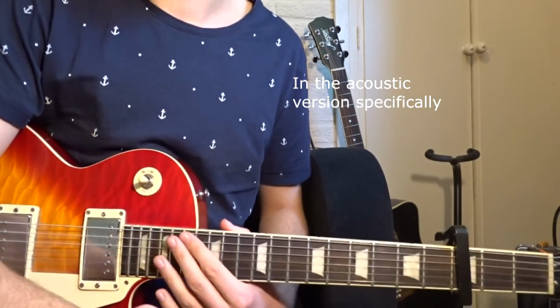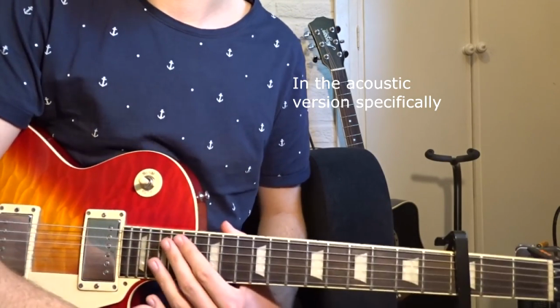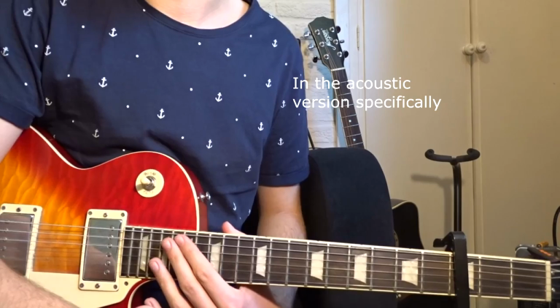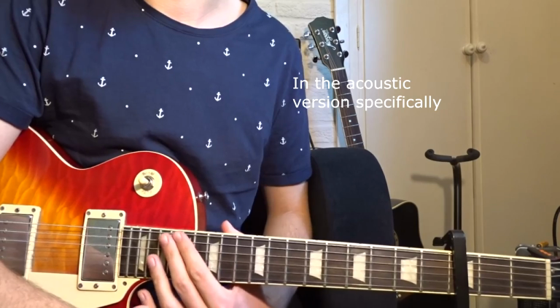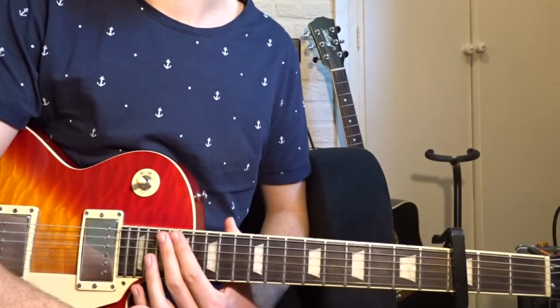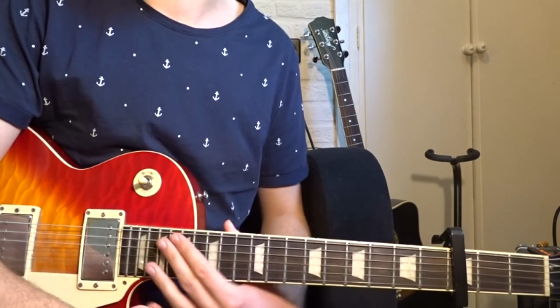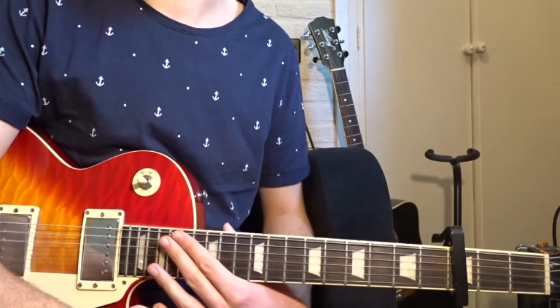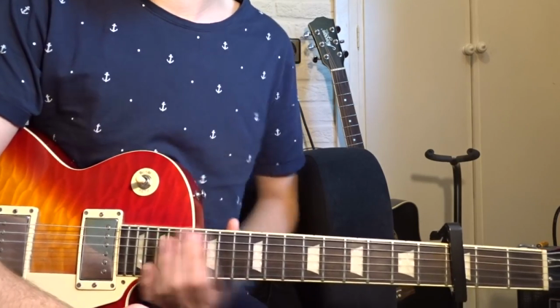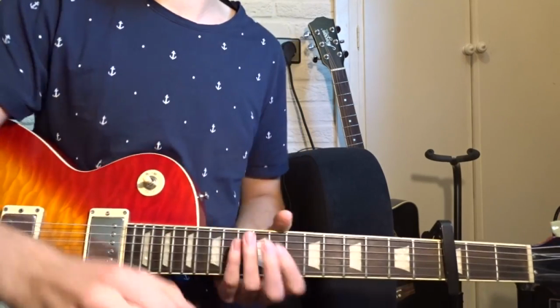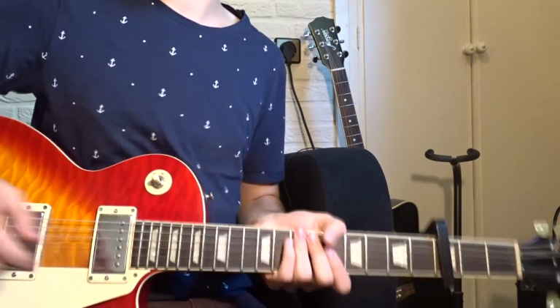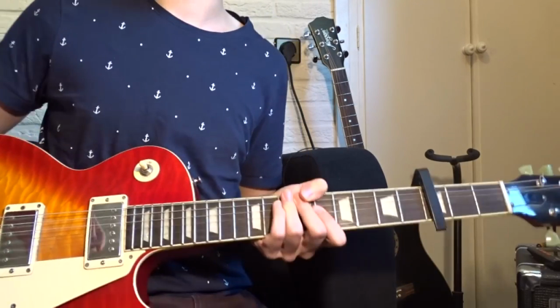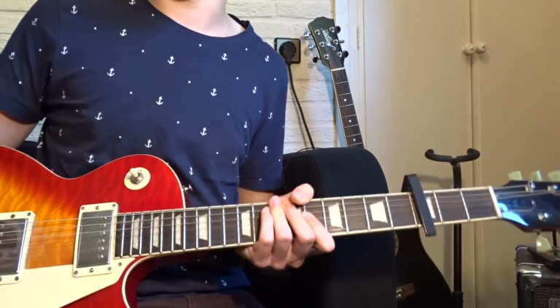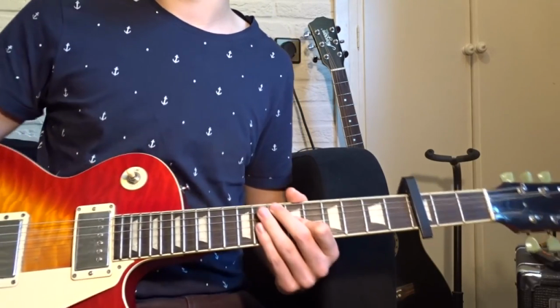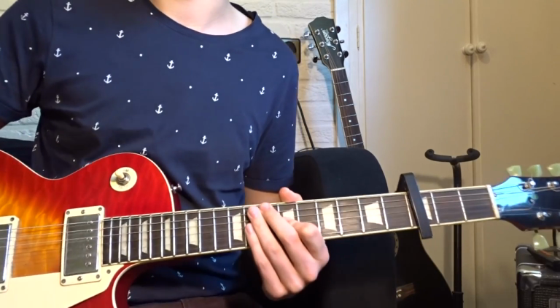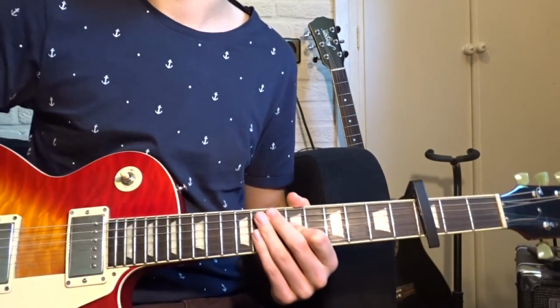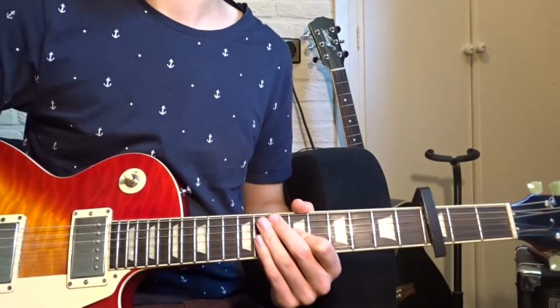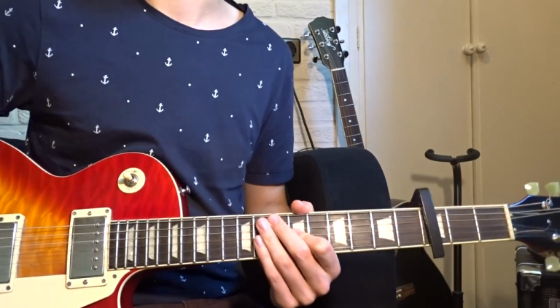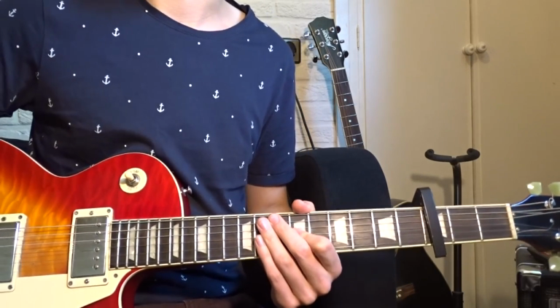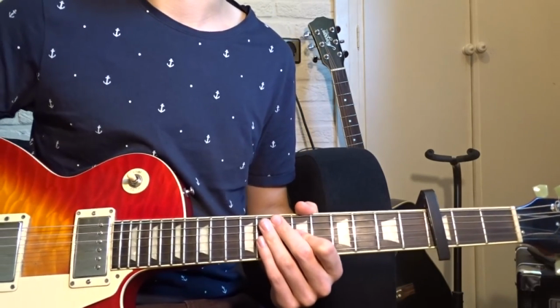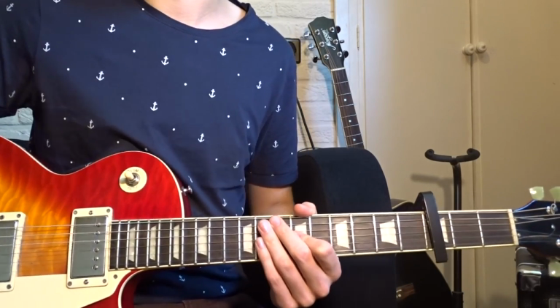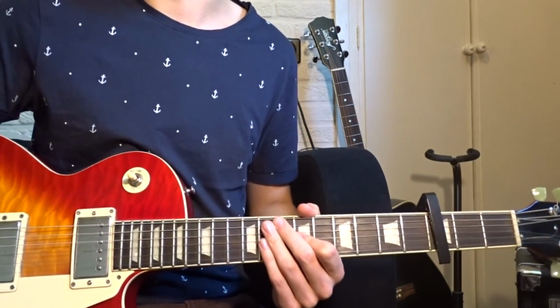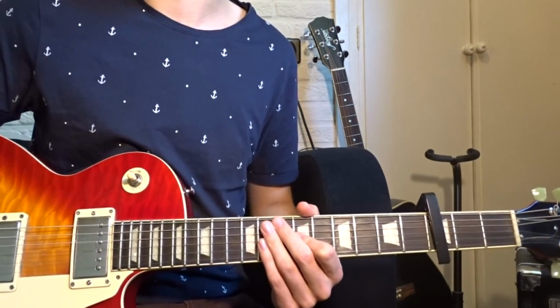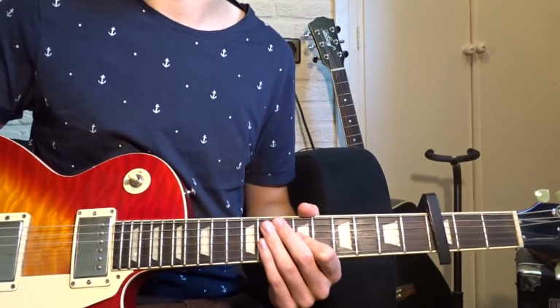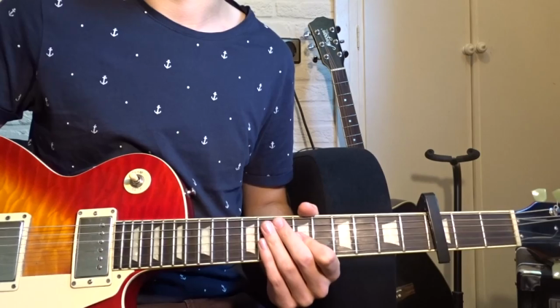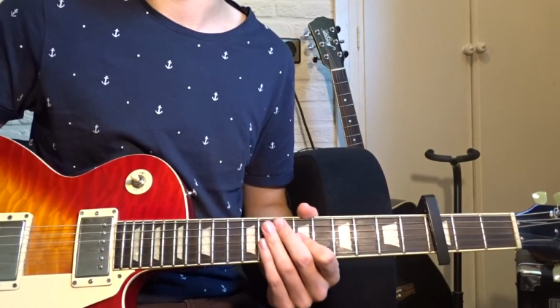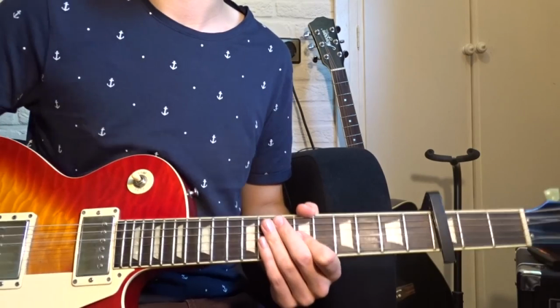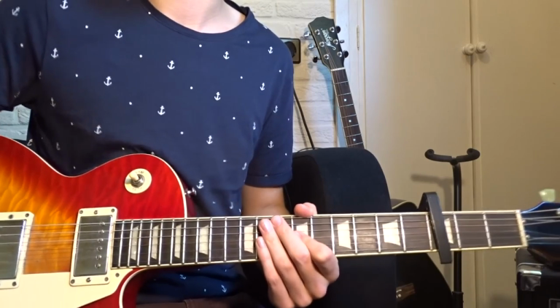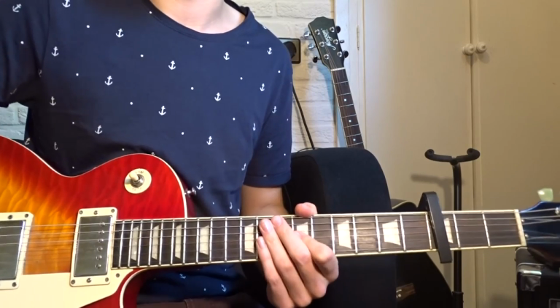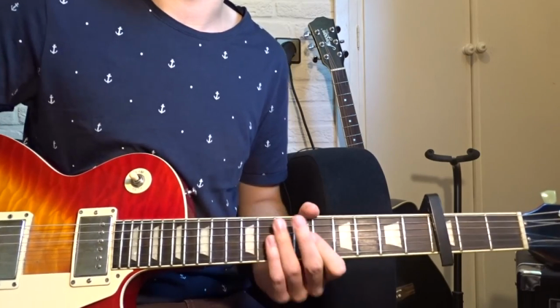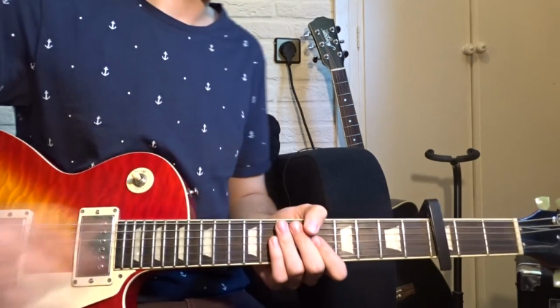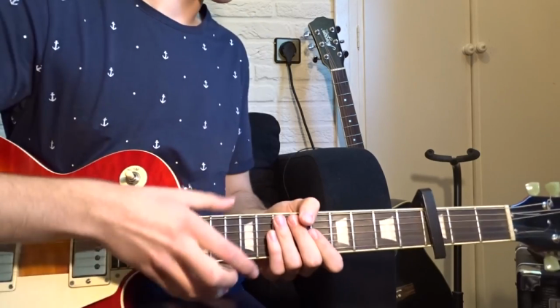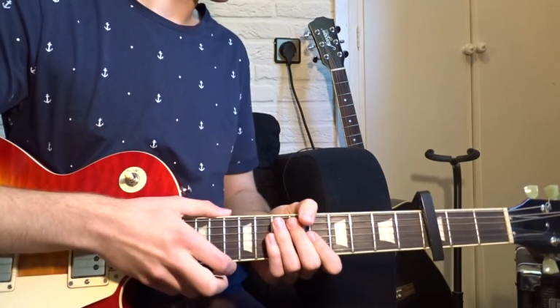Now I've shown you the tips for the verses, I will also show you how to play the melody of the chorus.